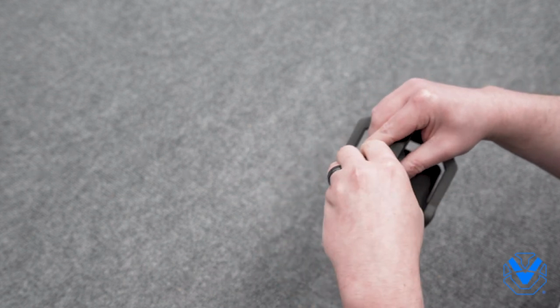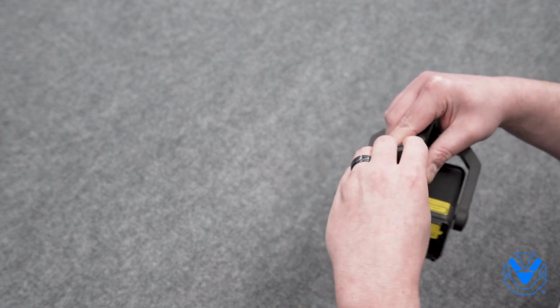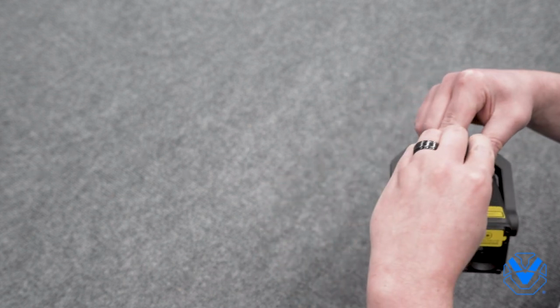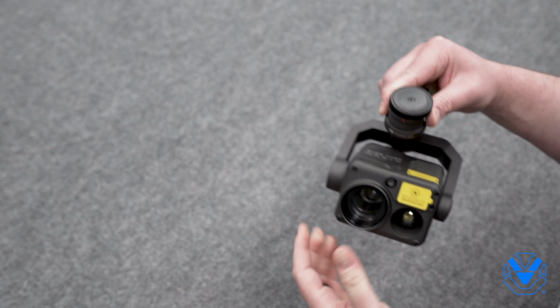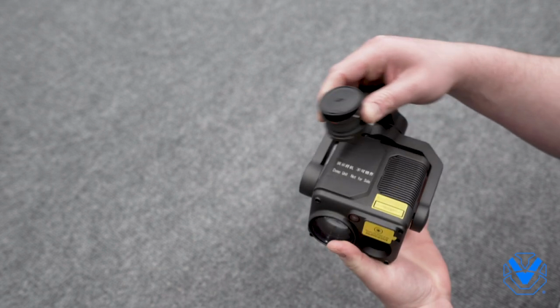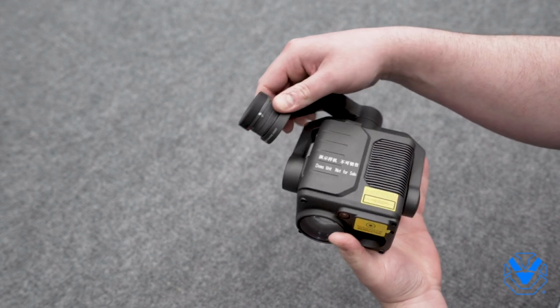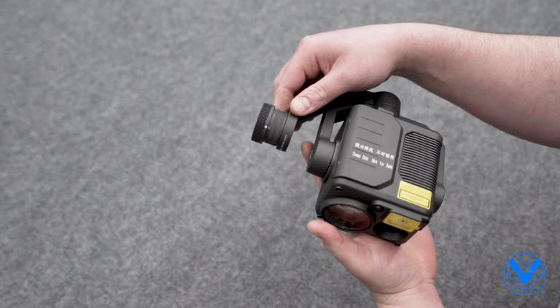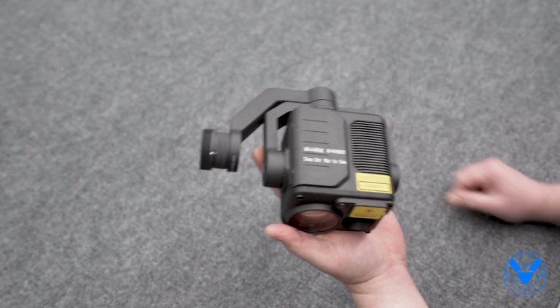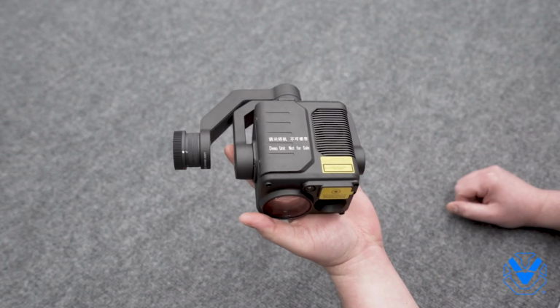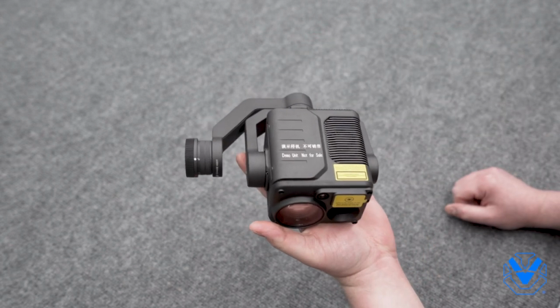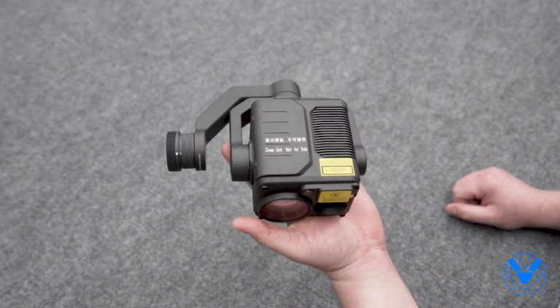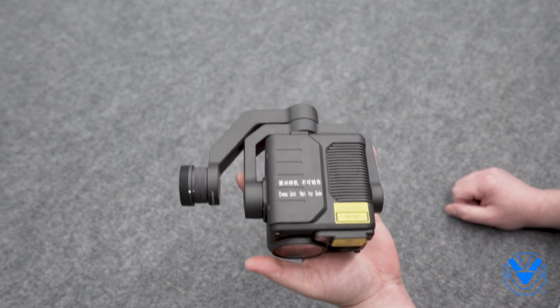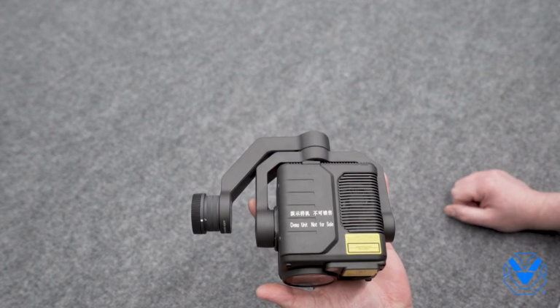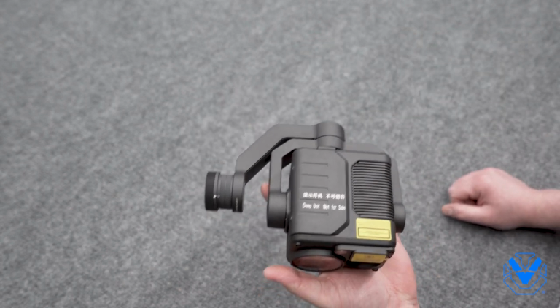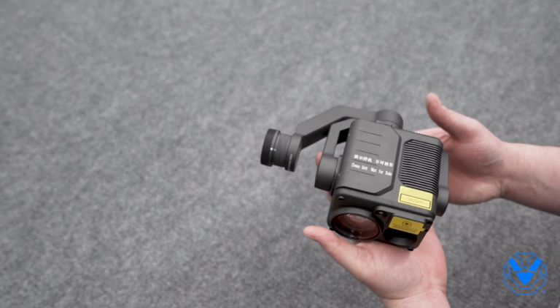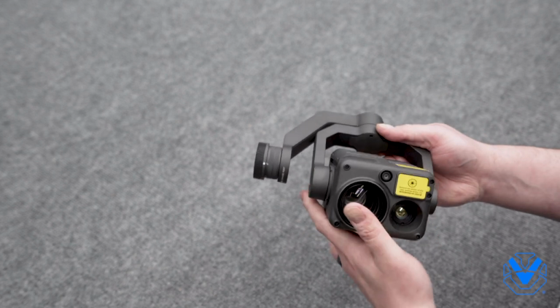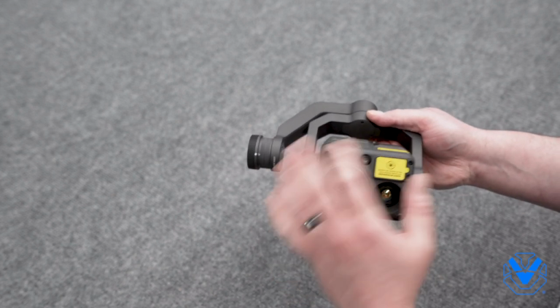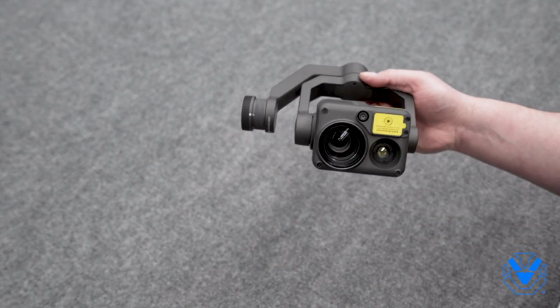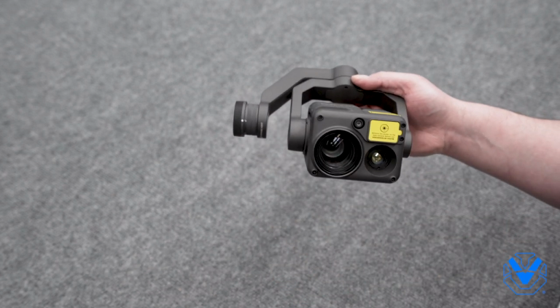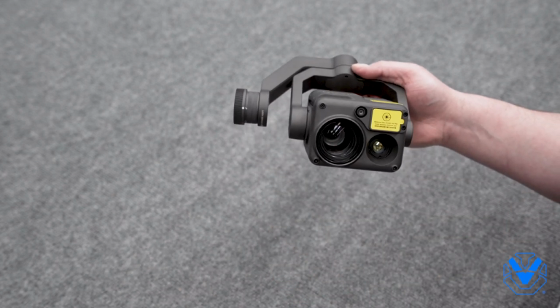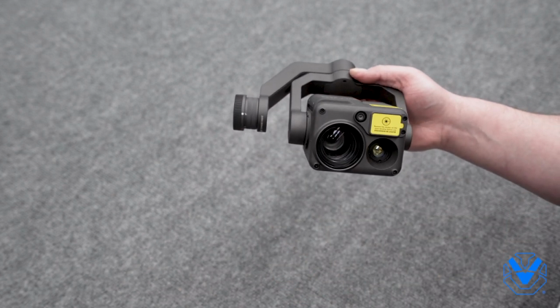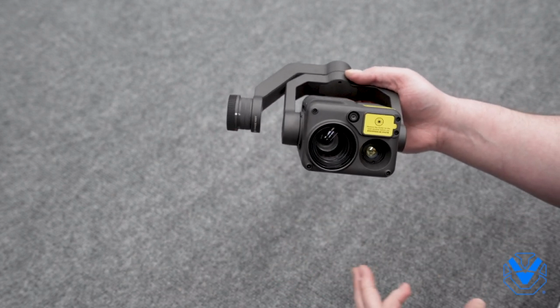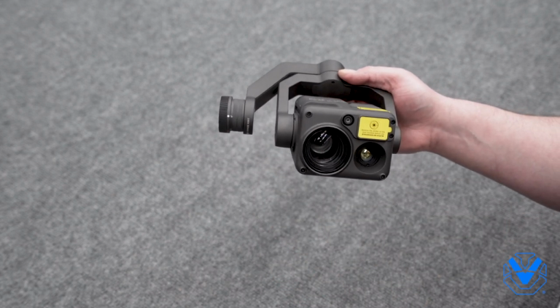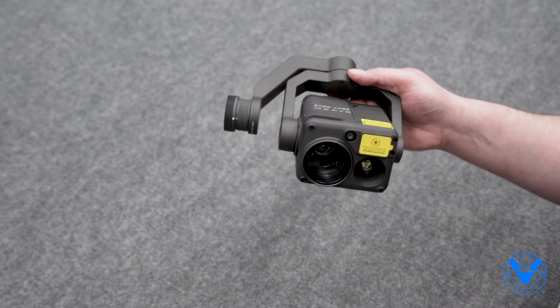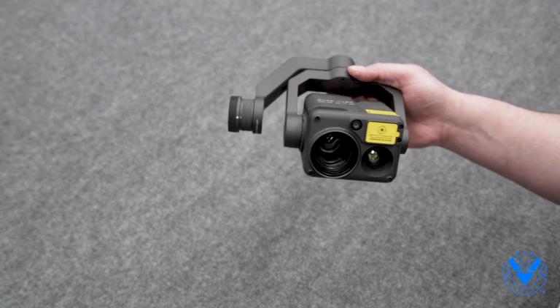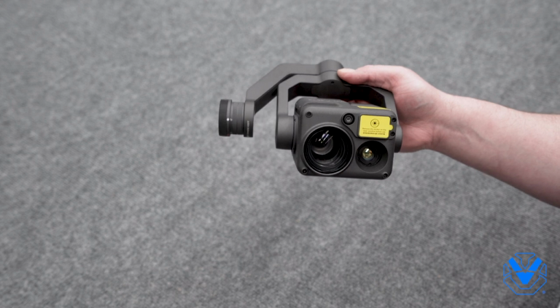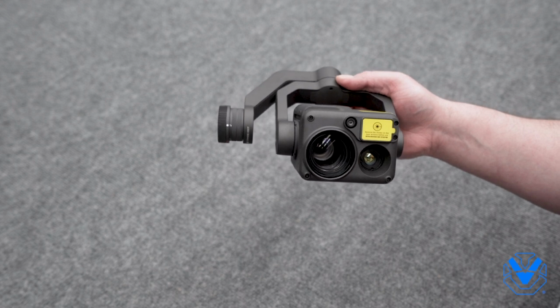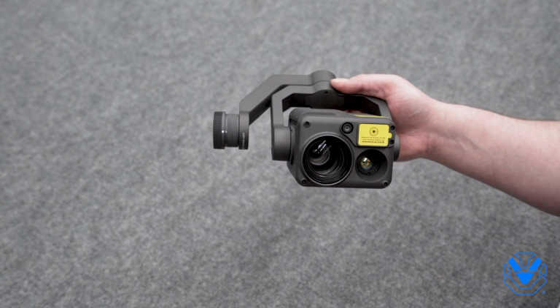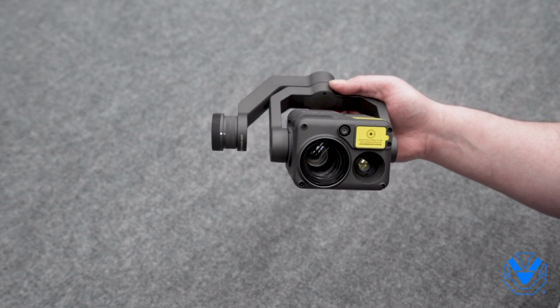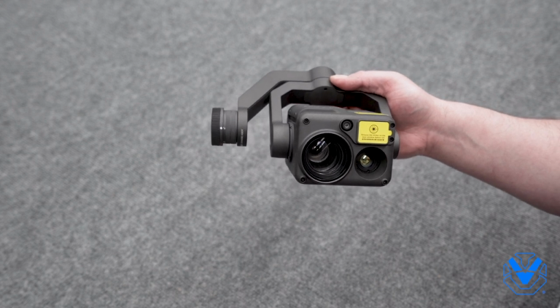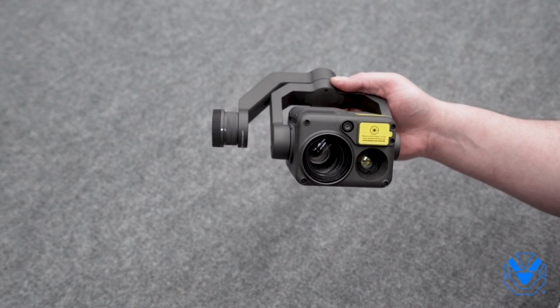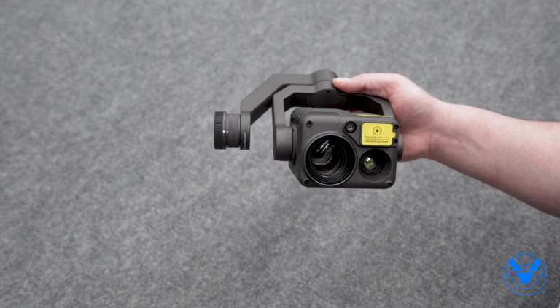So this is the hybrid sensor H20T from DJI. It is only compatible with the M300 RTK, and it does have three lenses. We'll be posting some actual raw media straight off the SD card here really soon. Thanks for coming by — catch you next time.